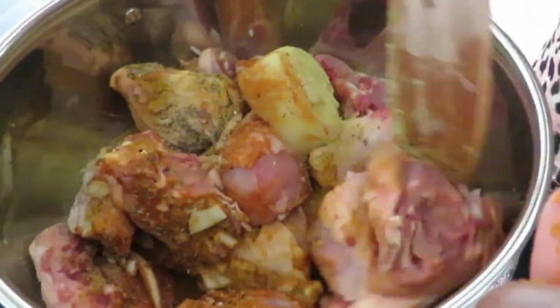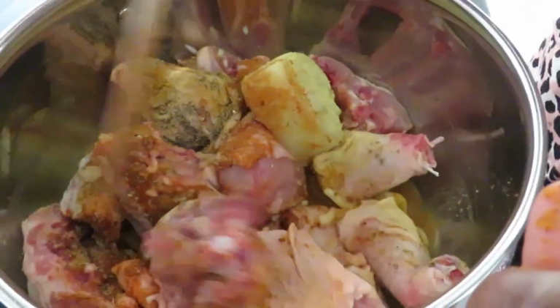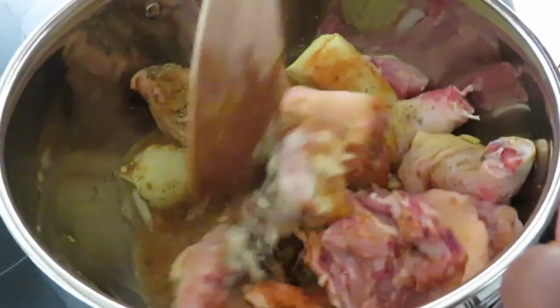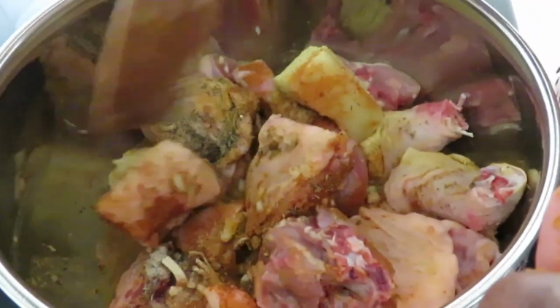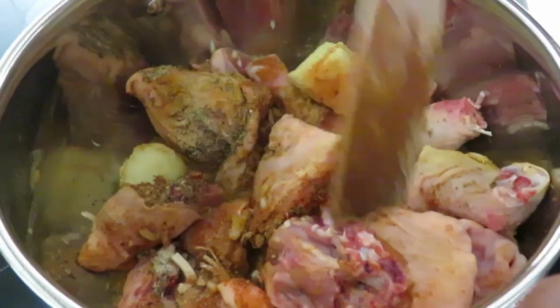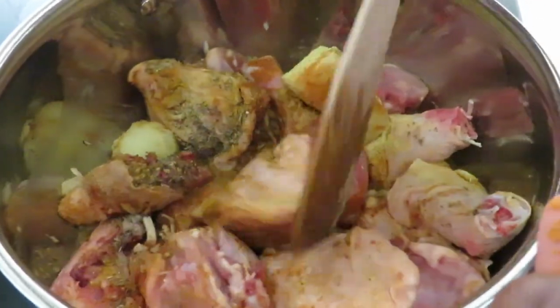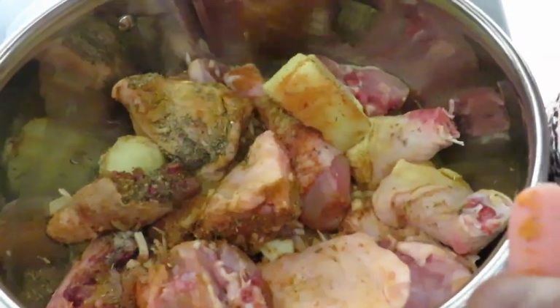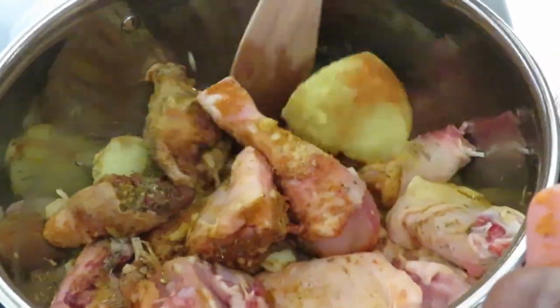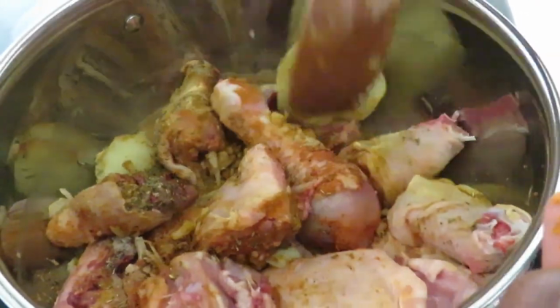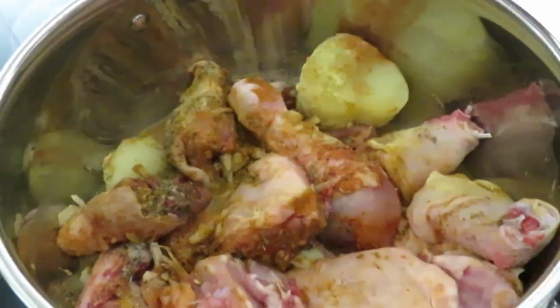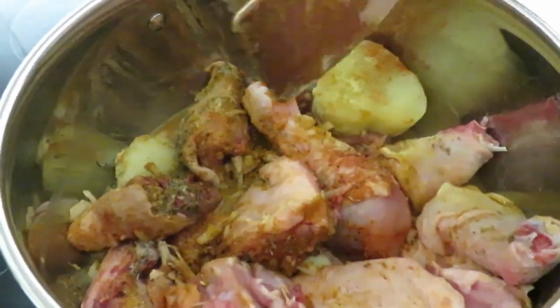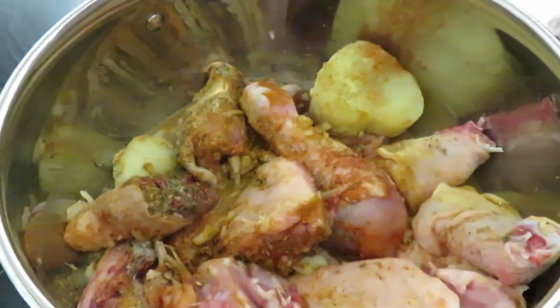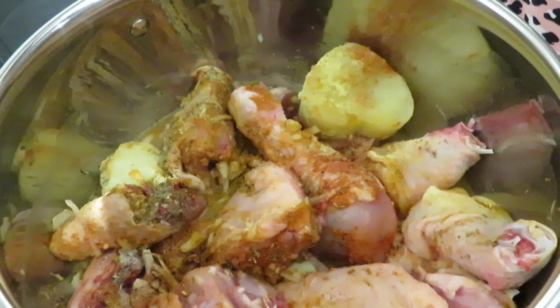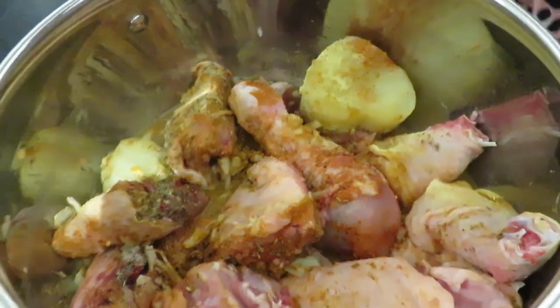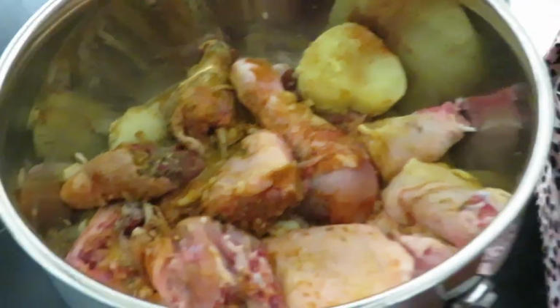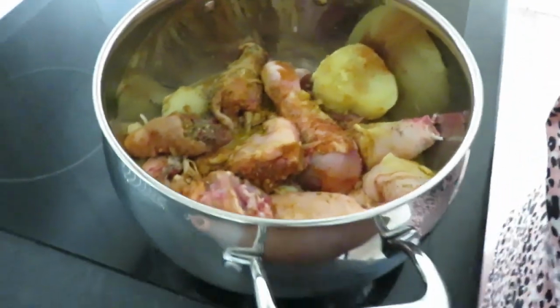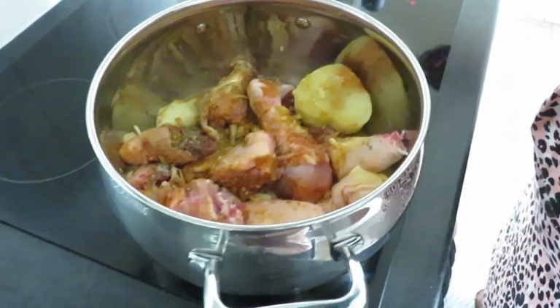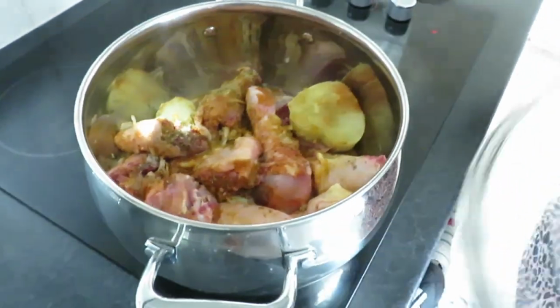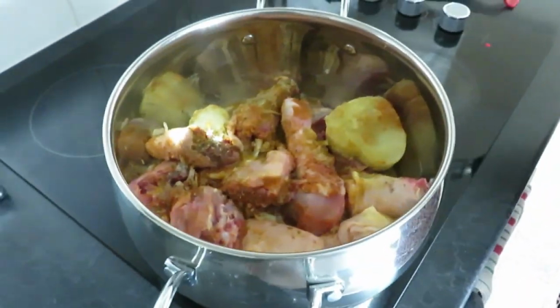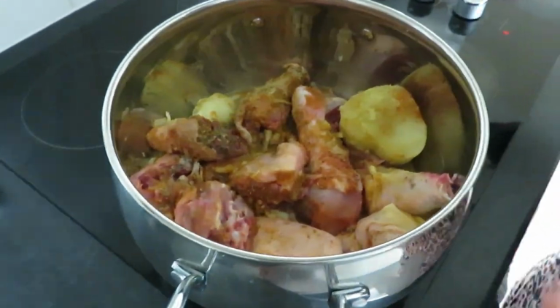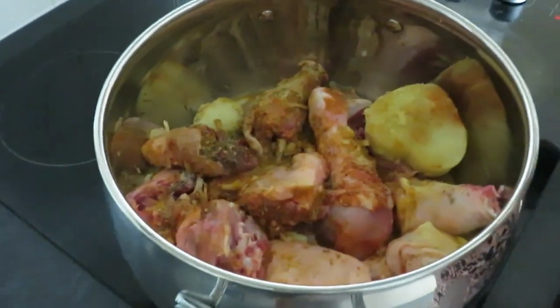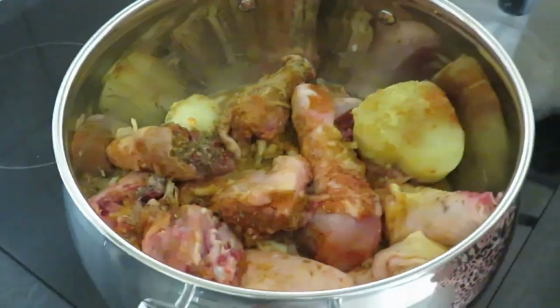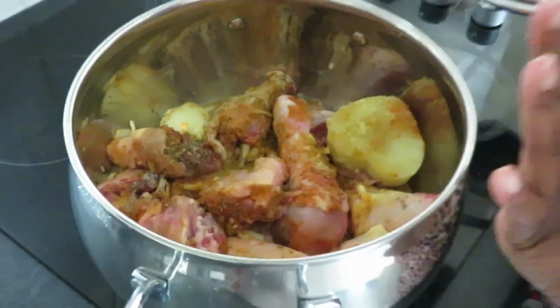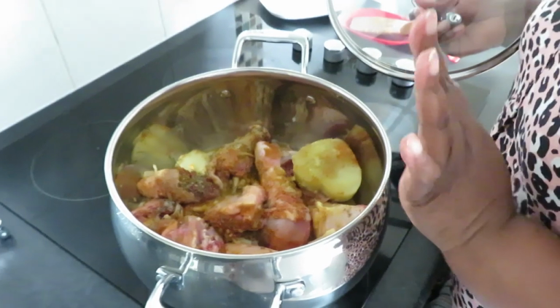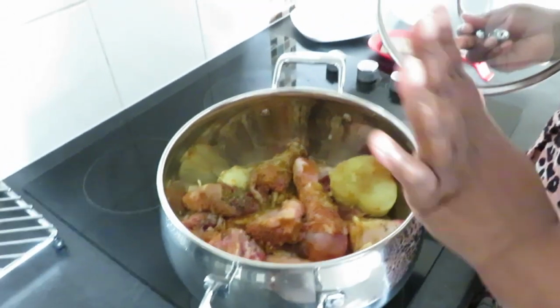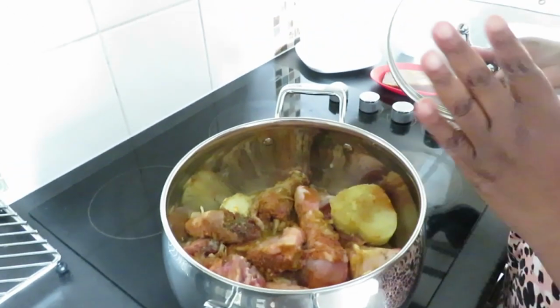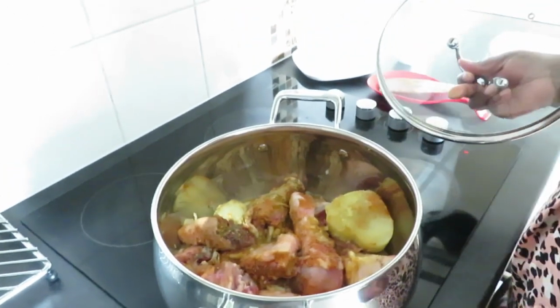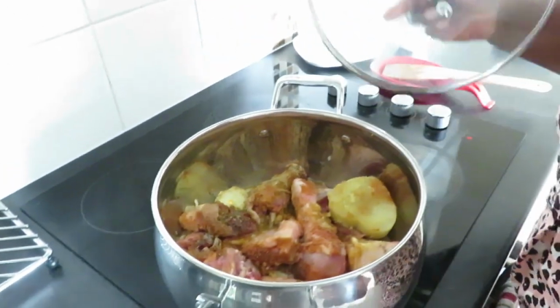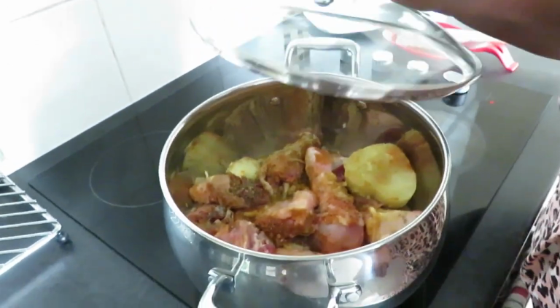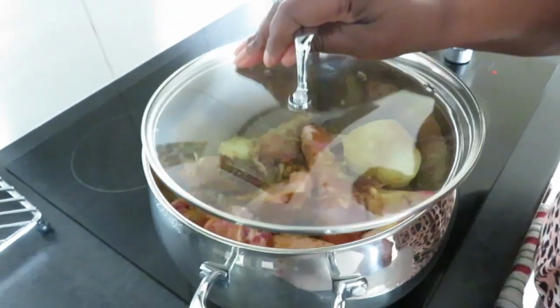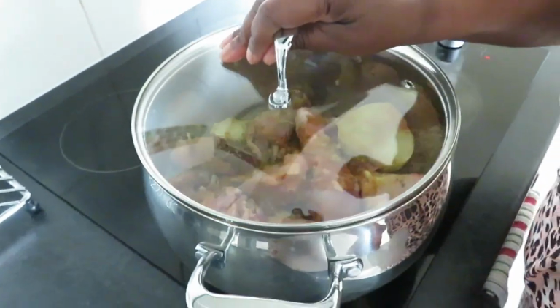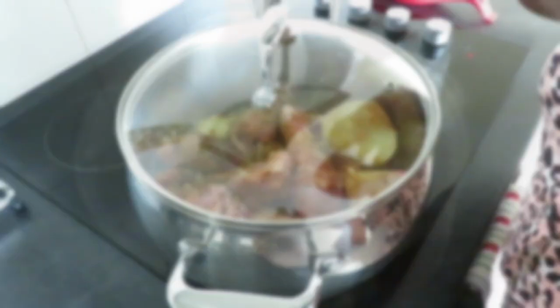Mix them together nicely. So now we're going to close it, cover it, and then leave it to cook for about 10 minutes before we add anything else — water or anything else. That's it, 10 minutes.